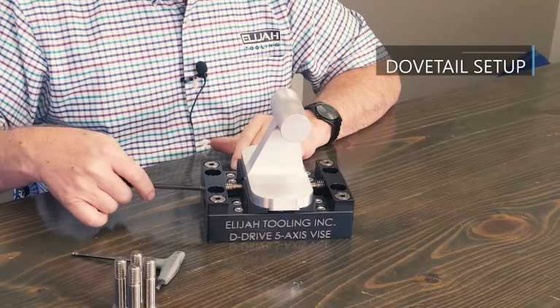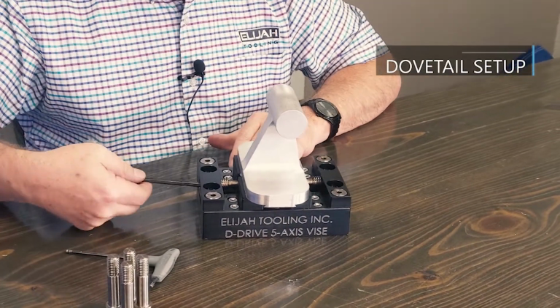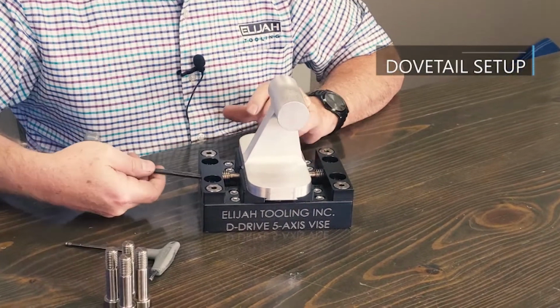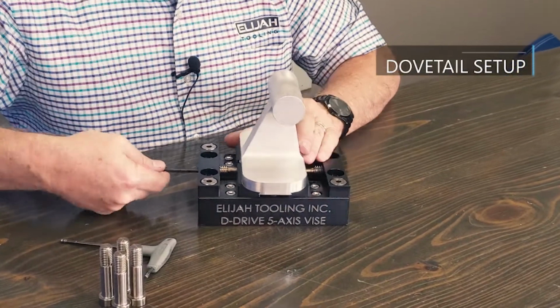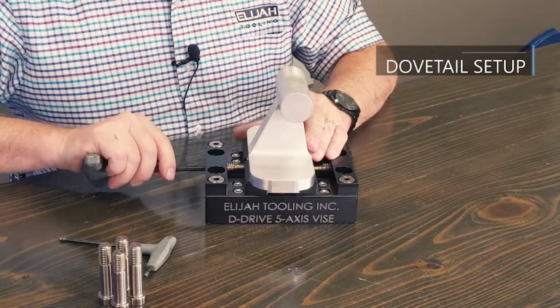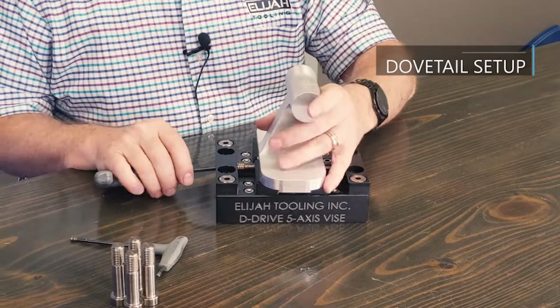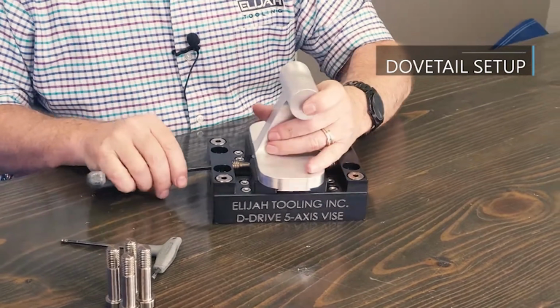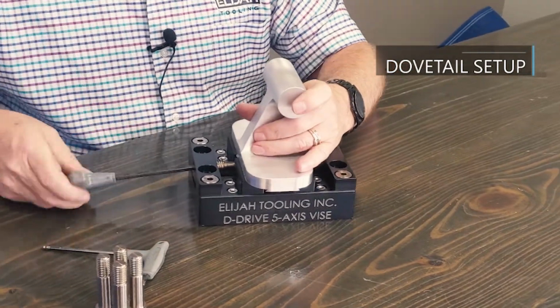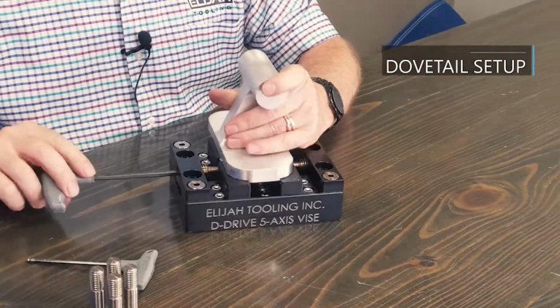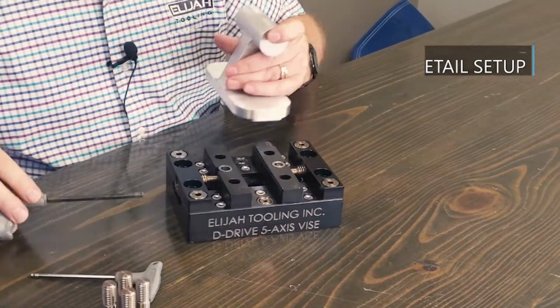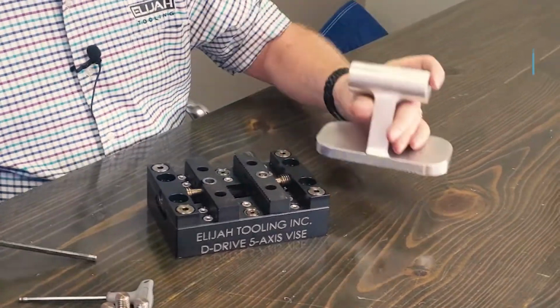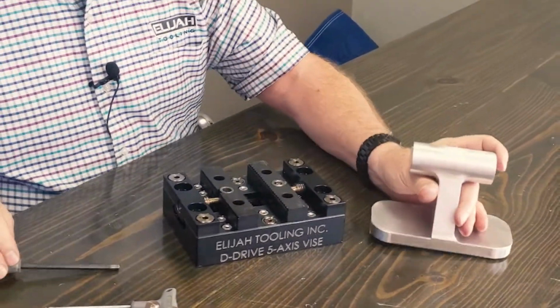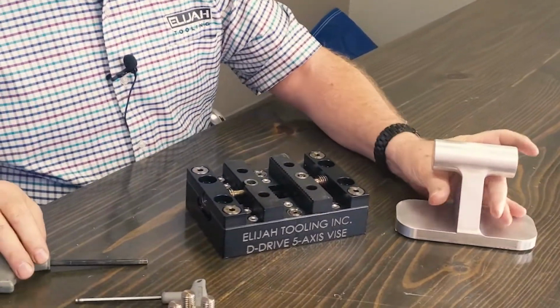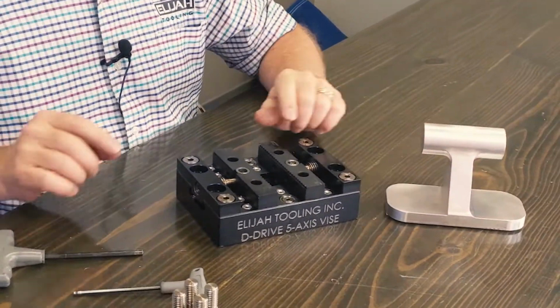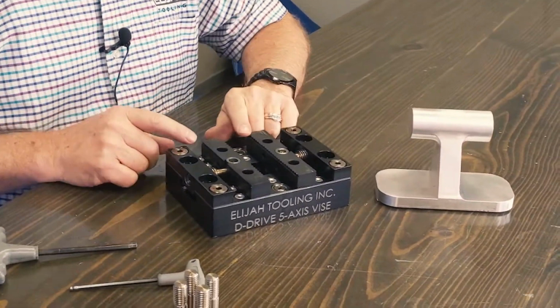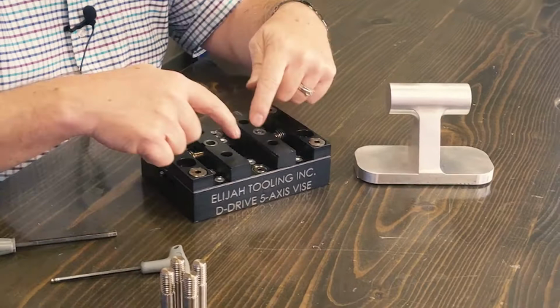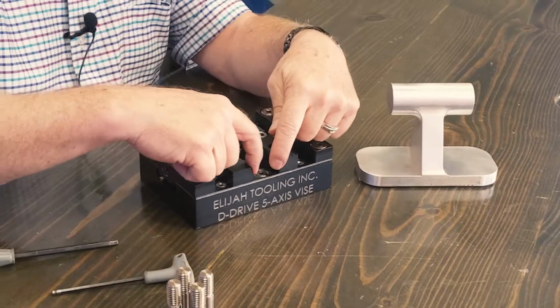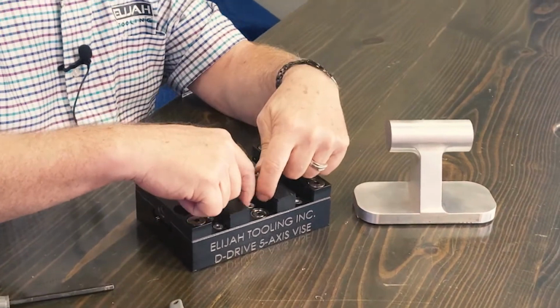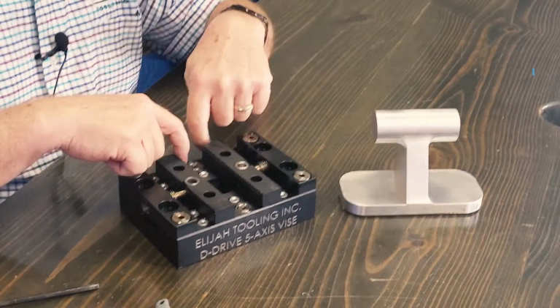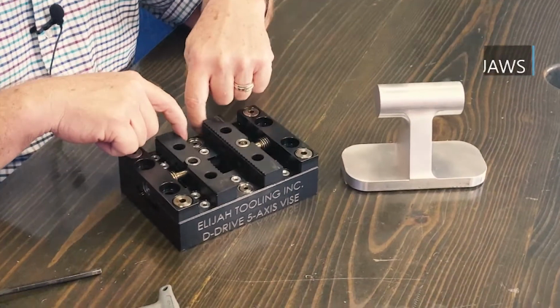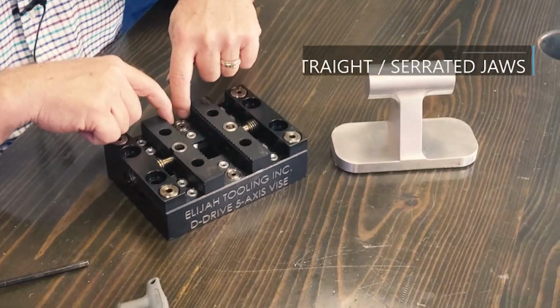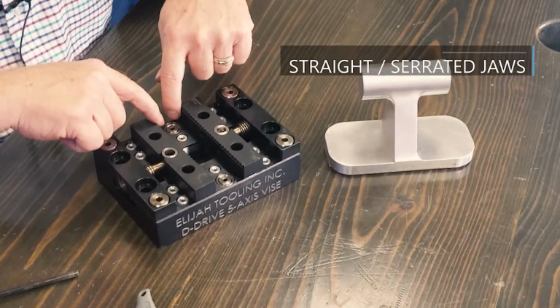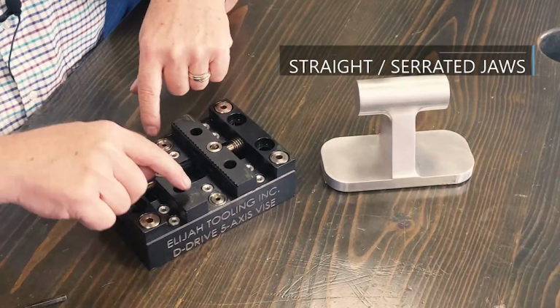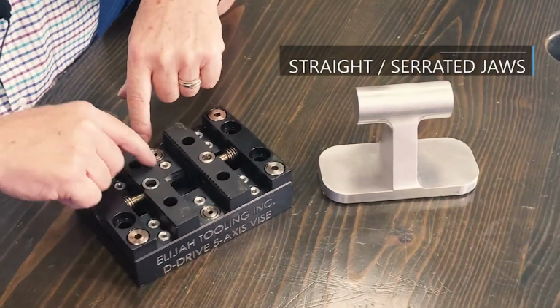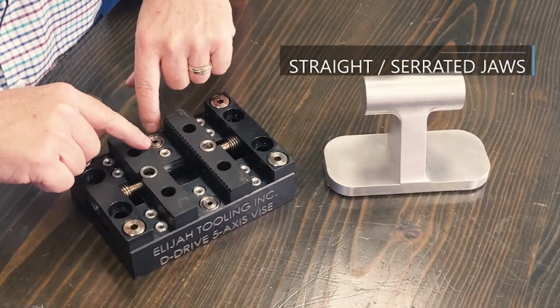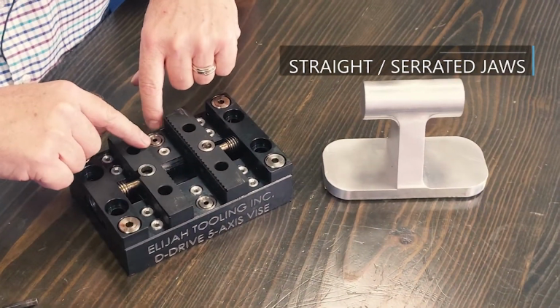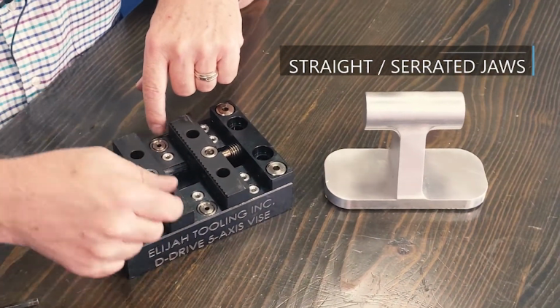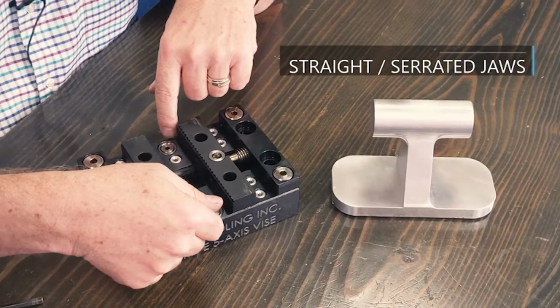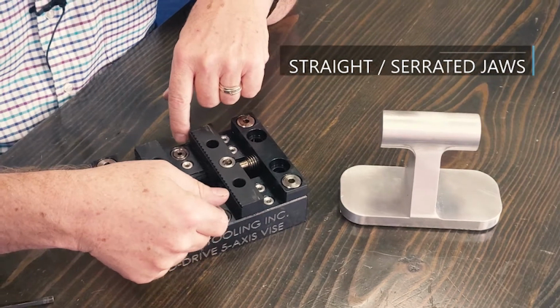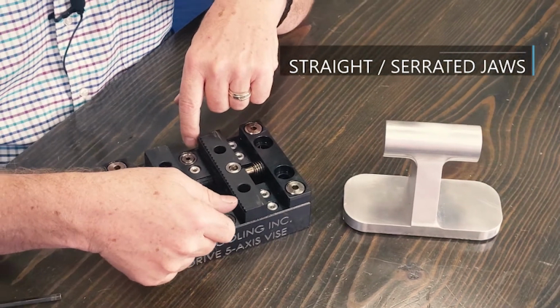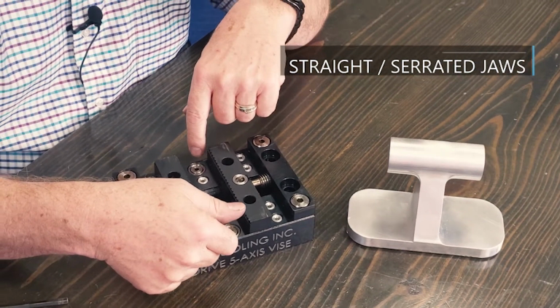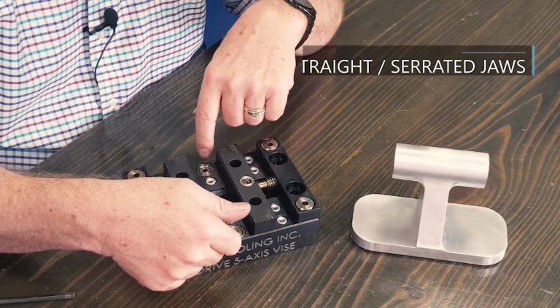I'm going to release it and, as you can see, it also can be used as a straight vice — serrated jaws, 0.1 depth of material here.